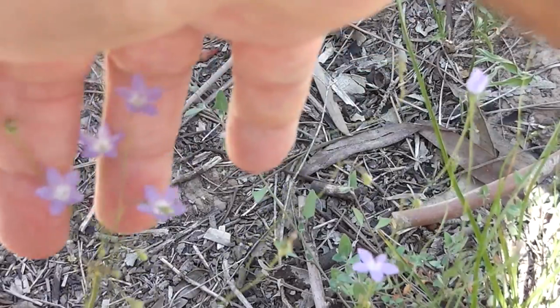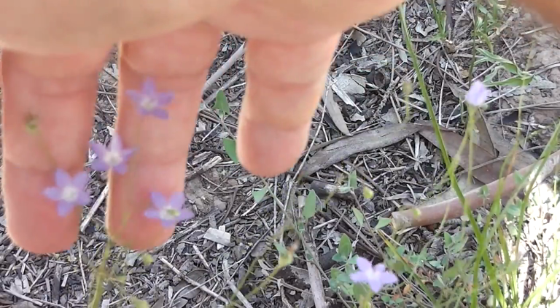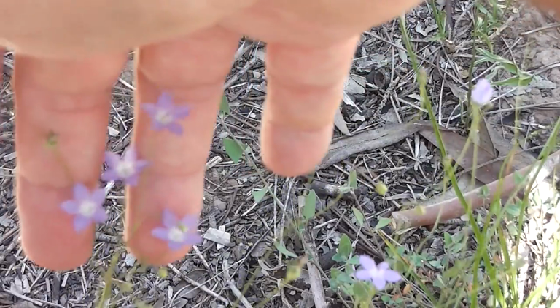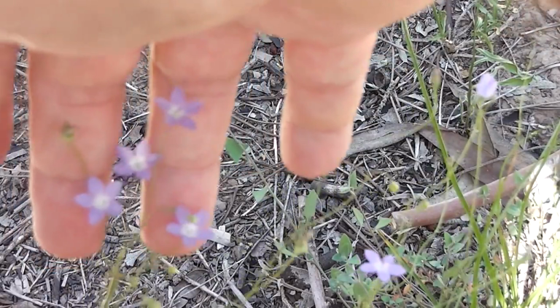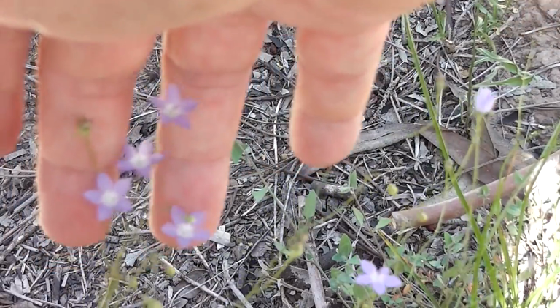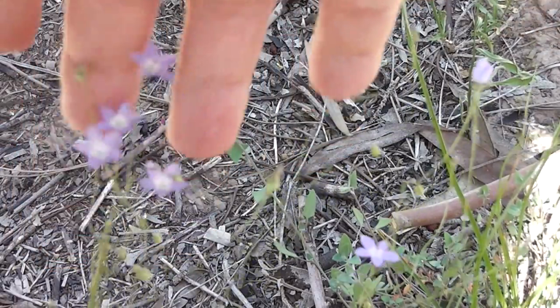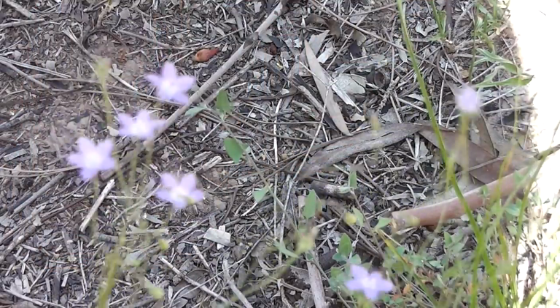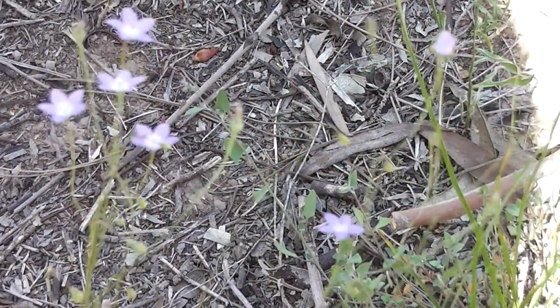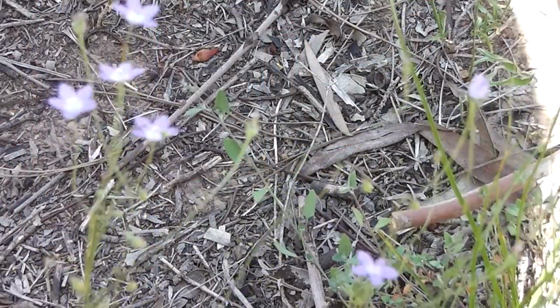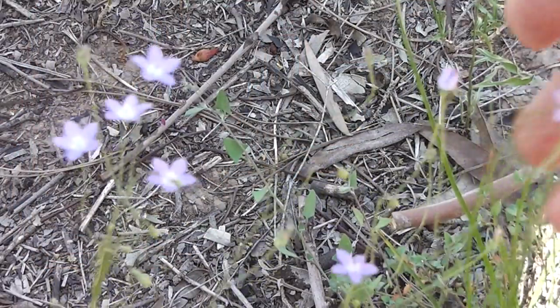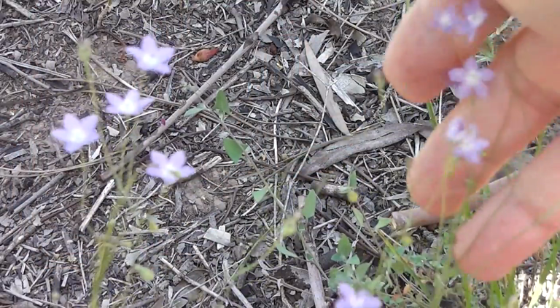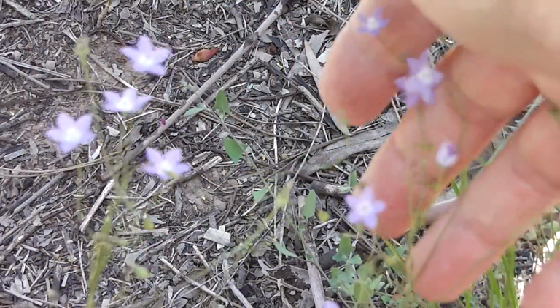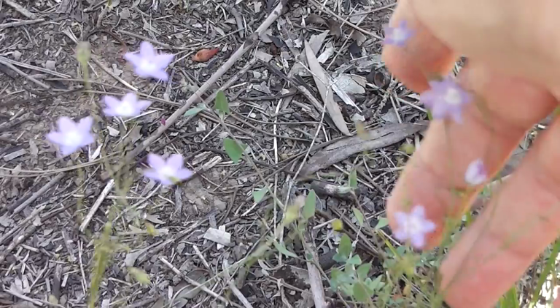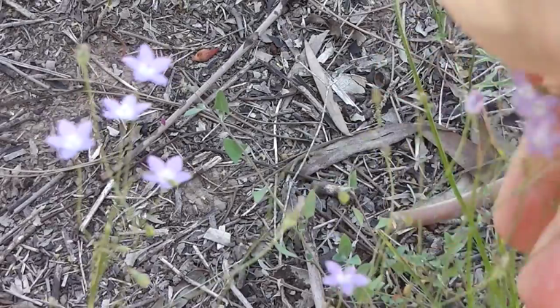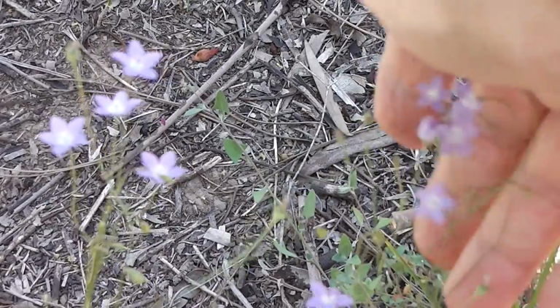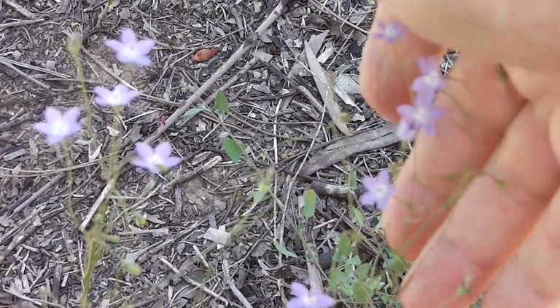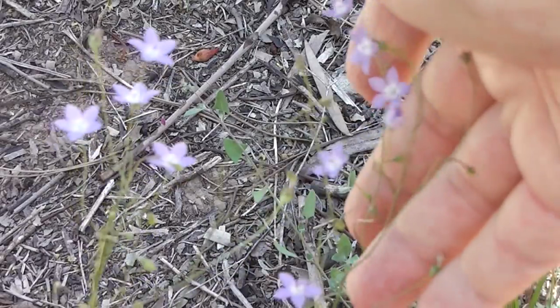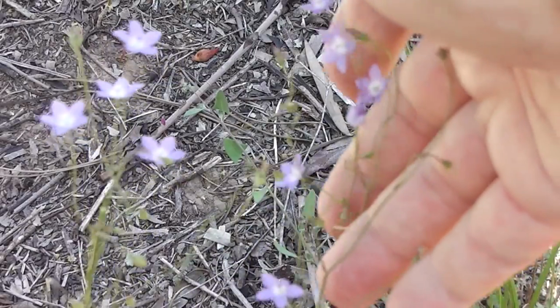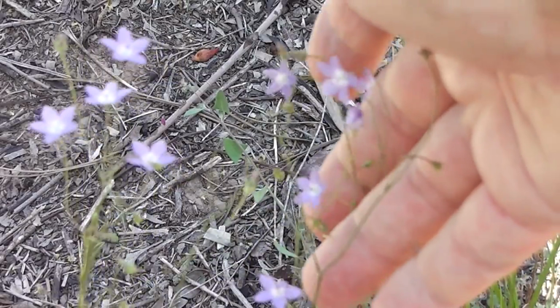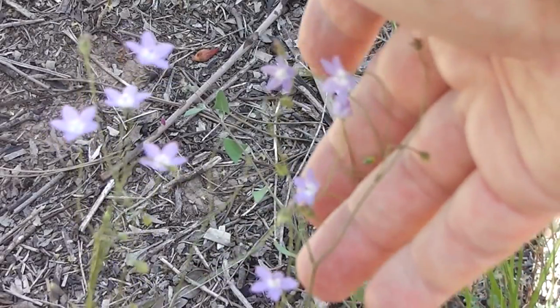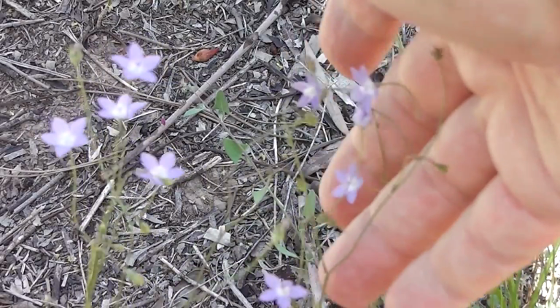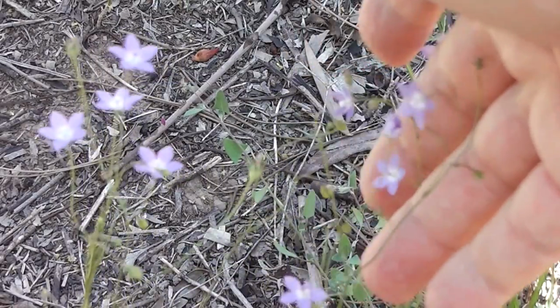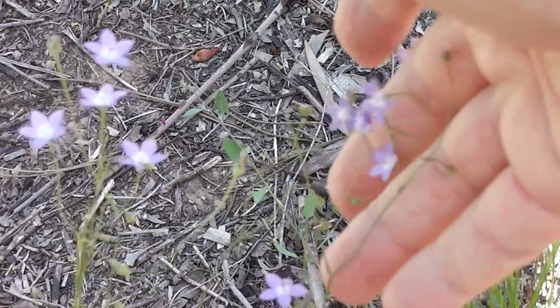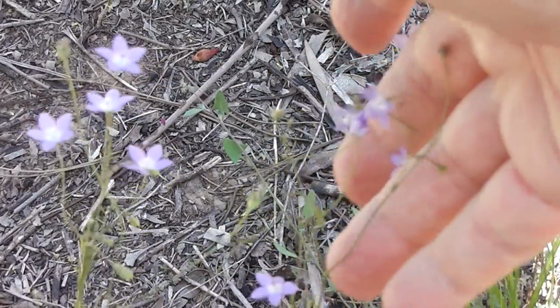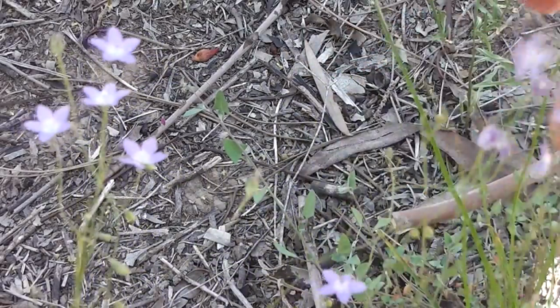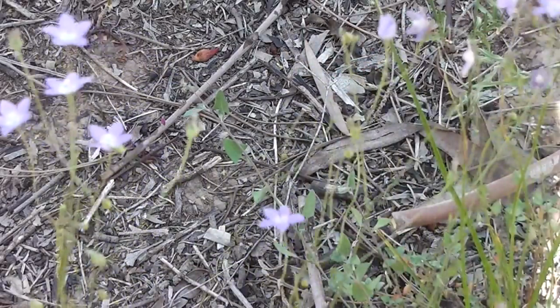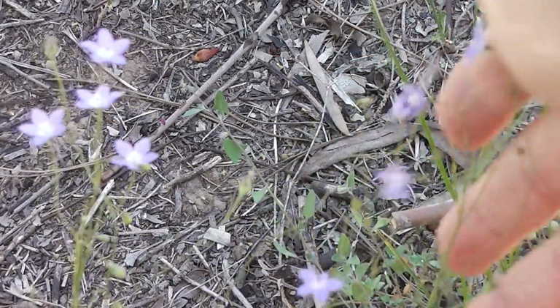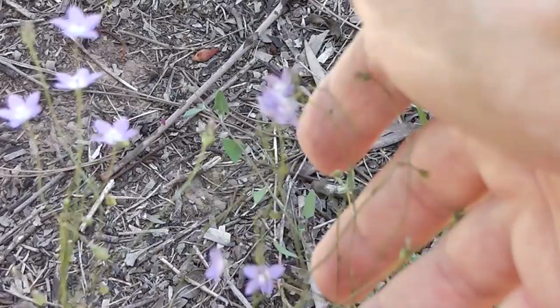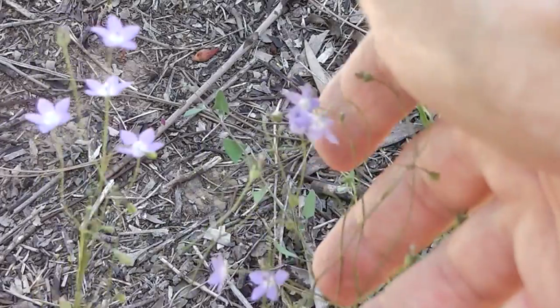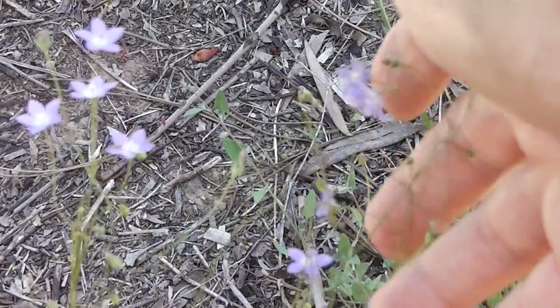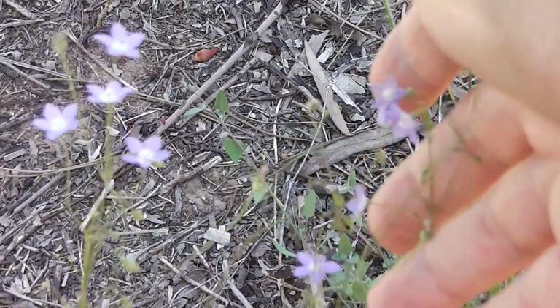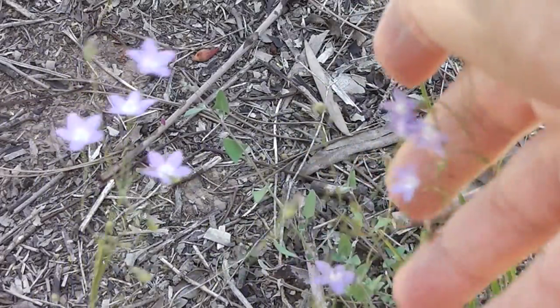Look how lovely they are — aren't they gorgeous? Wonderful little edible plant for bush tucker. And we should be growing them more in Australian gardens too.